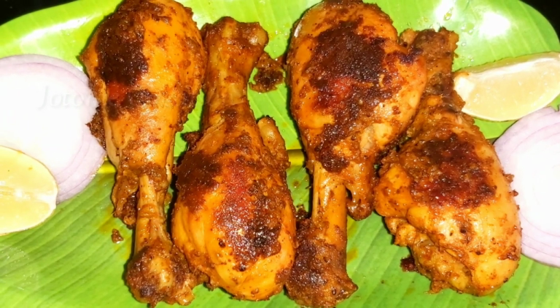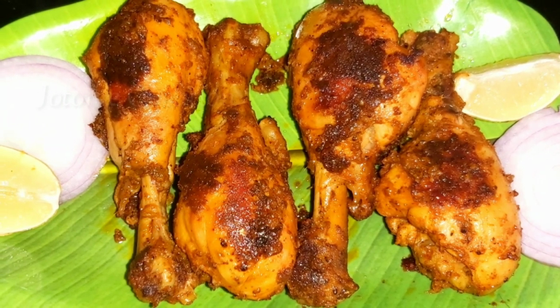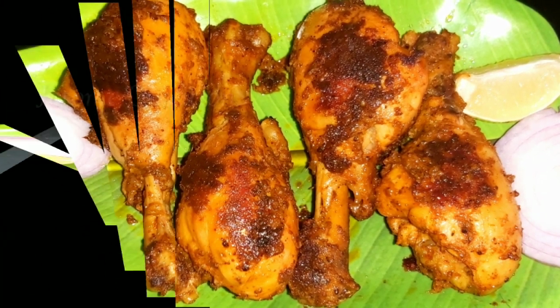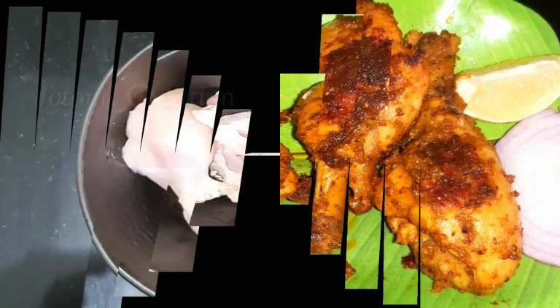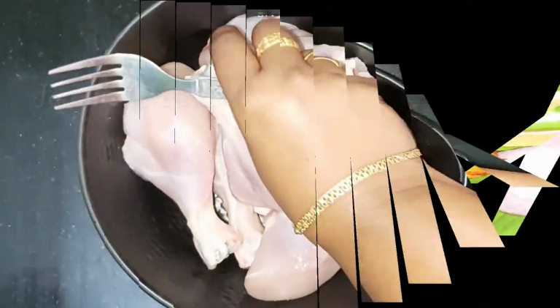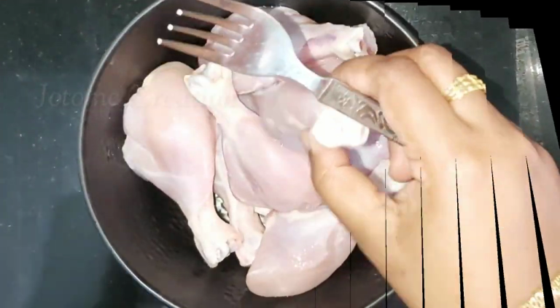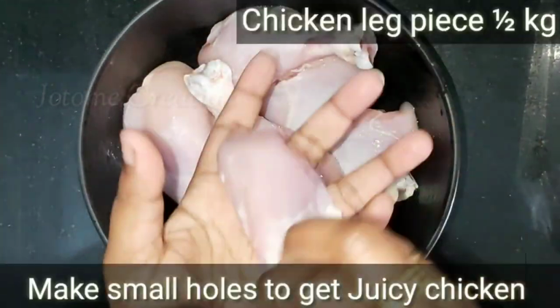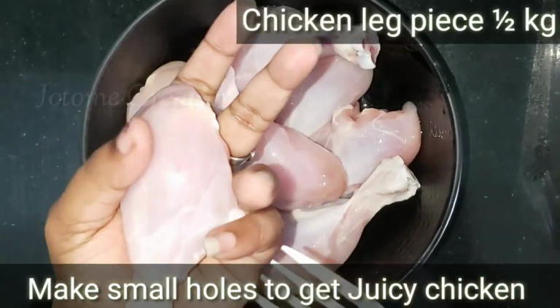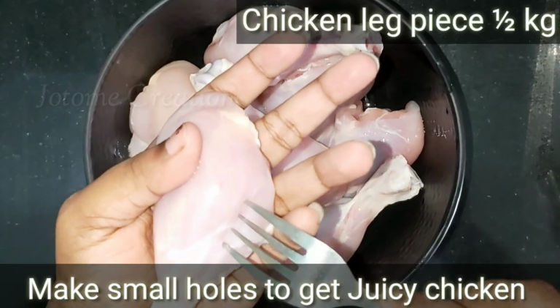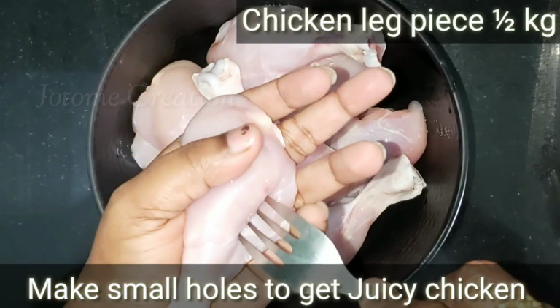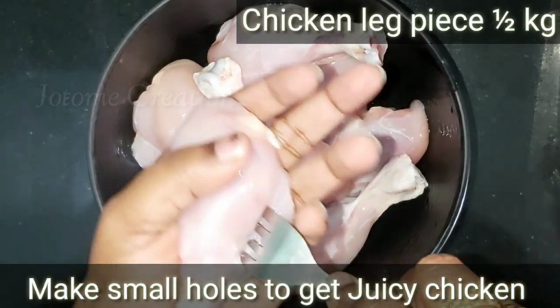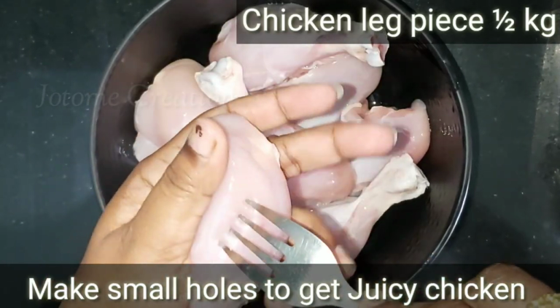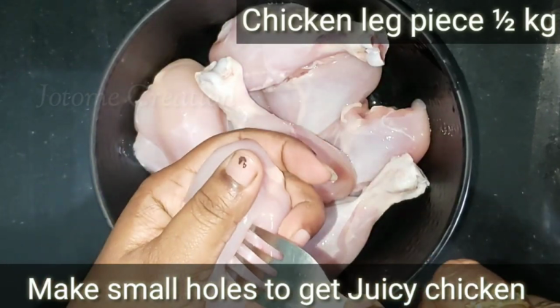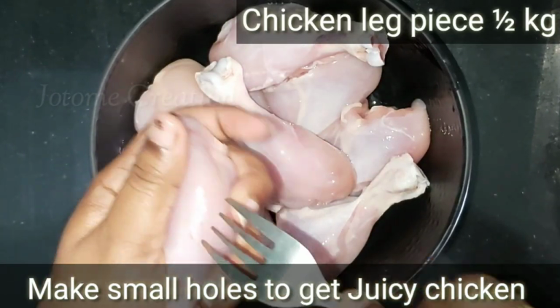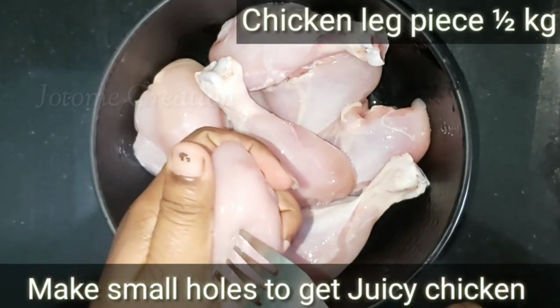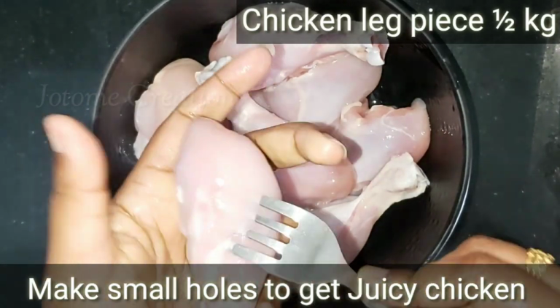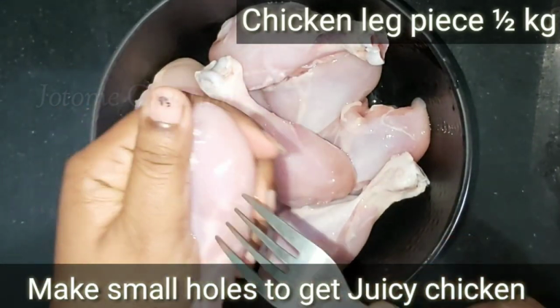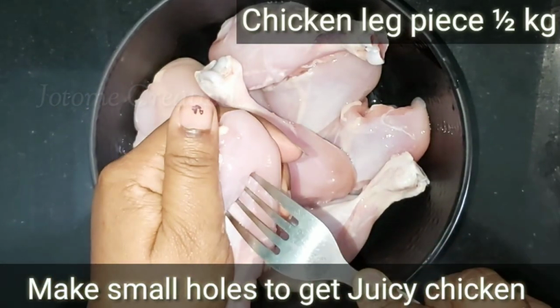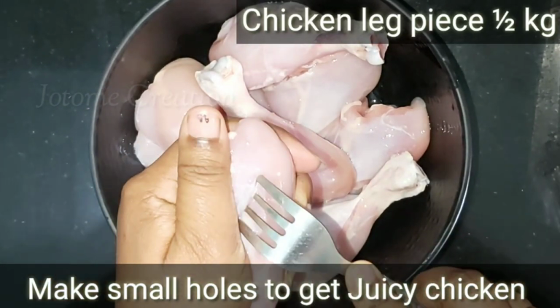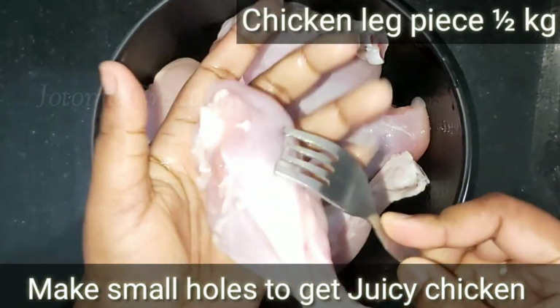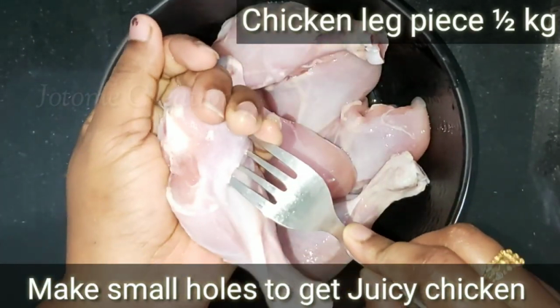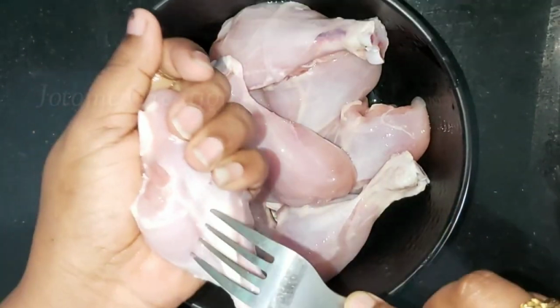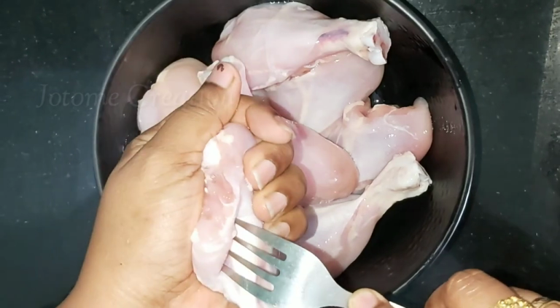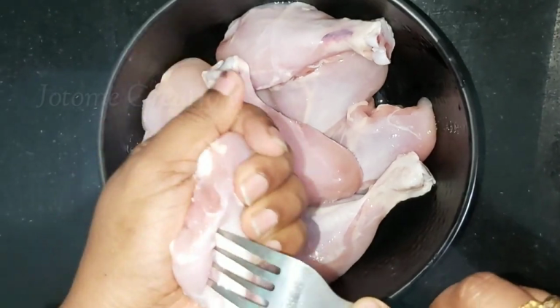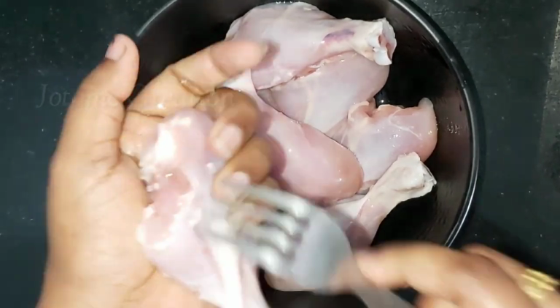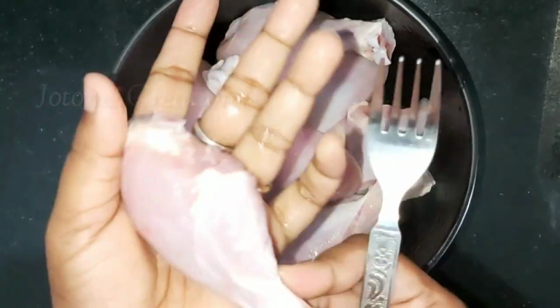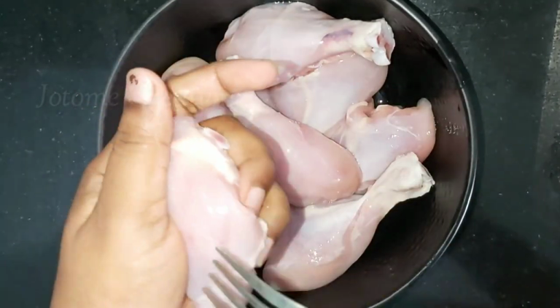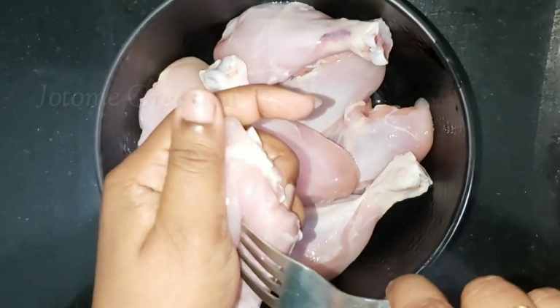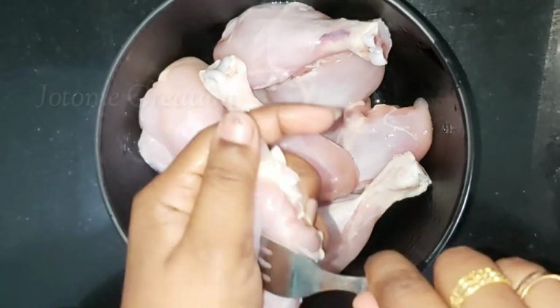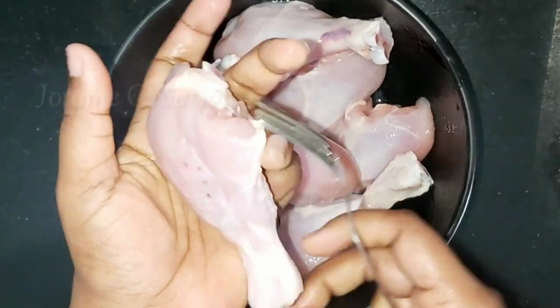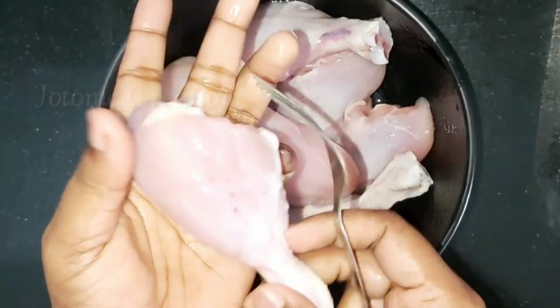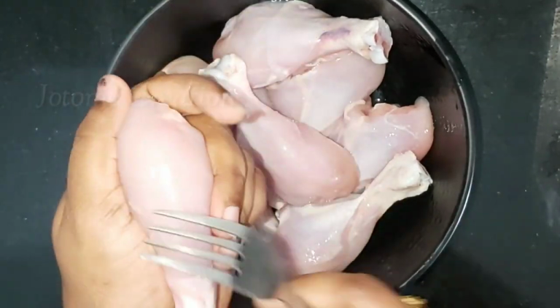We are going to eat a leg piece. We are going to eat a little juicy chicken. We are going to eat all chicken pieces.